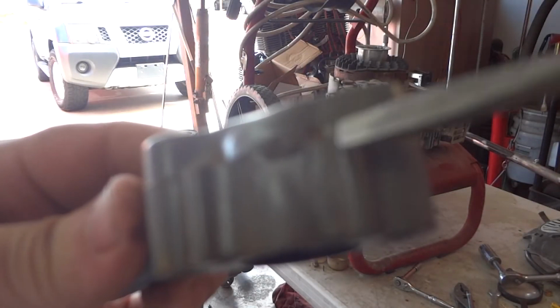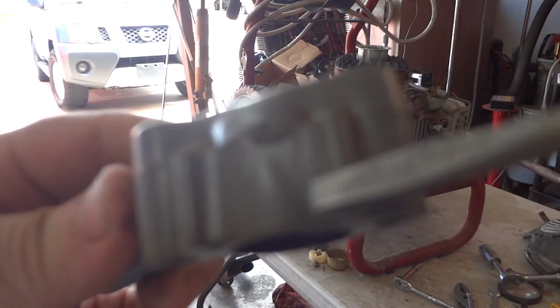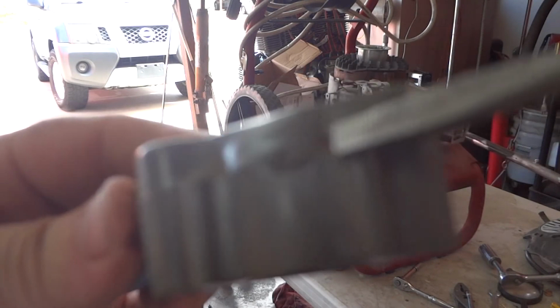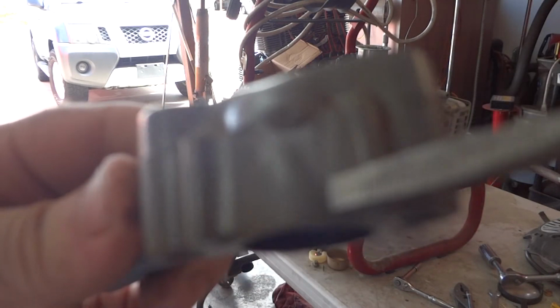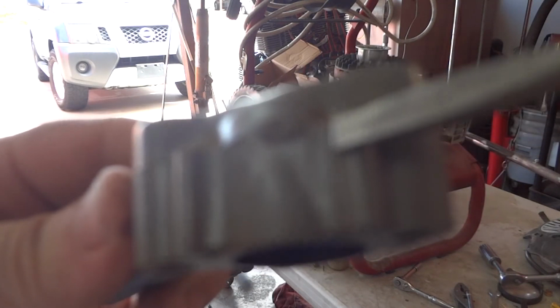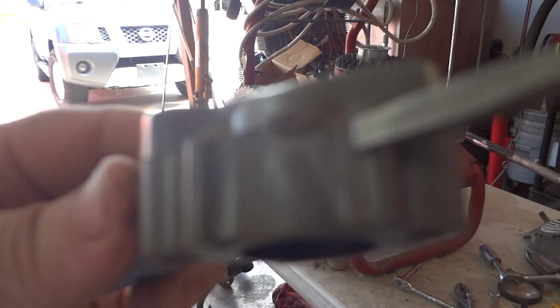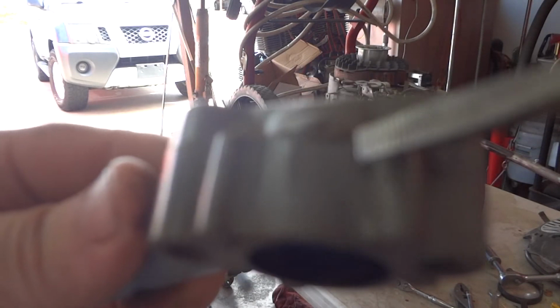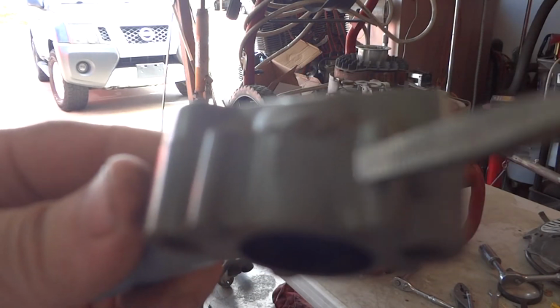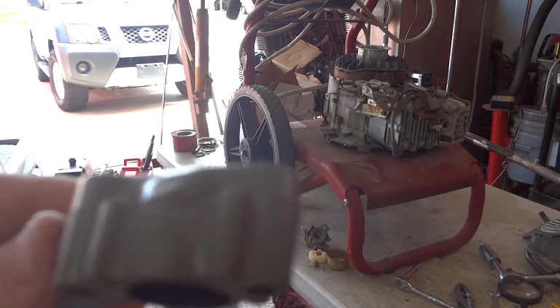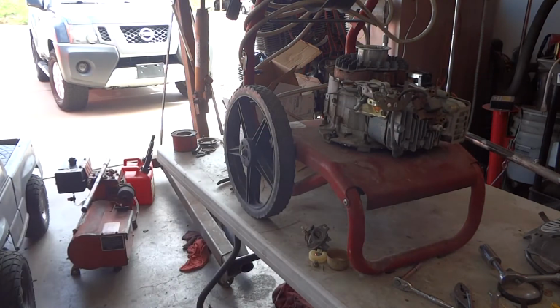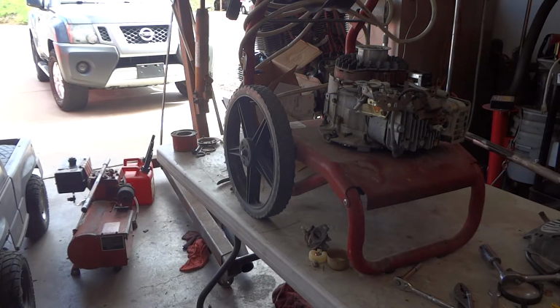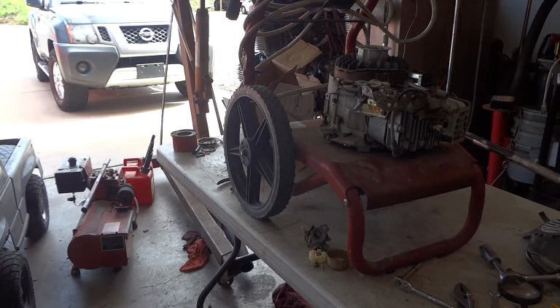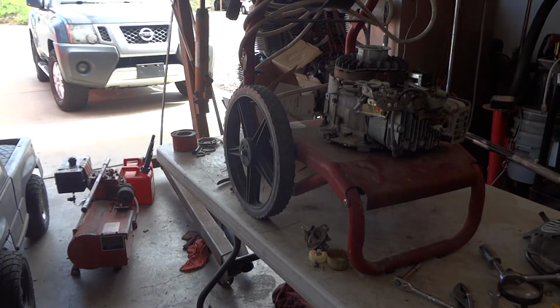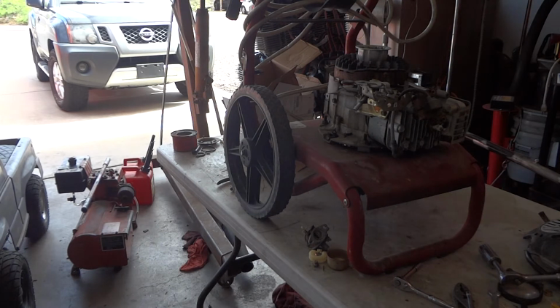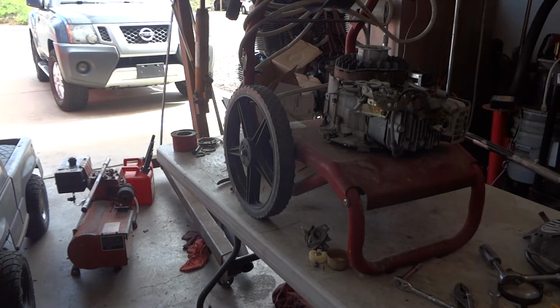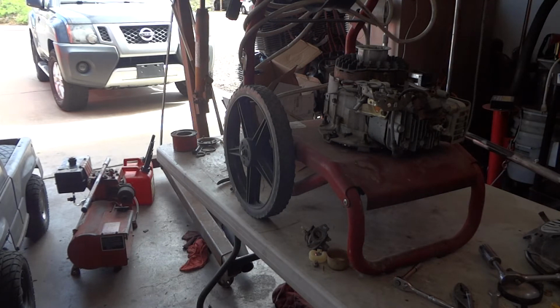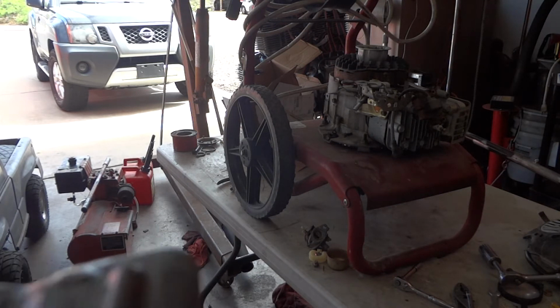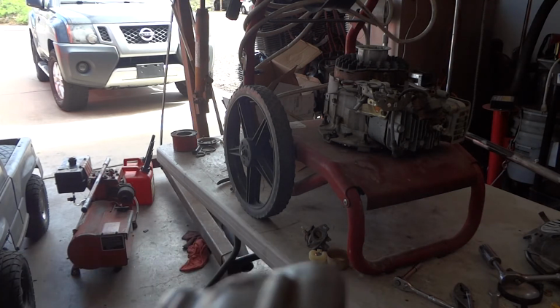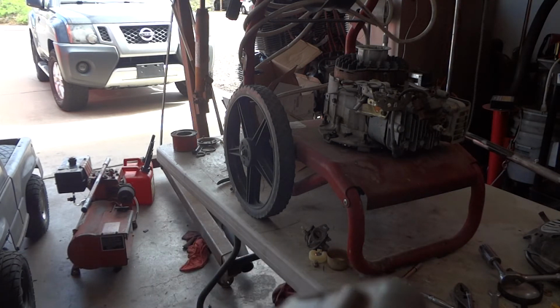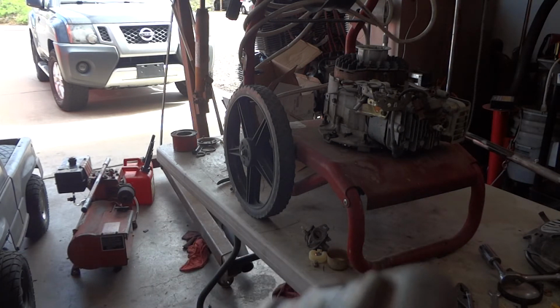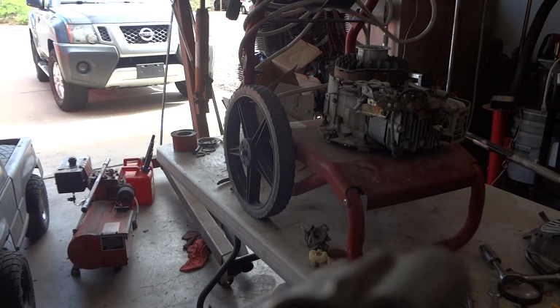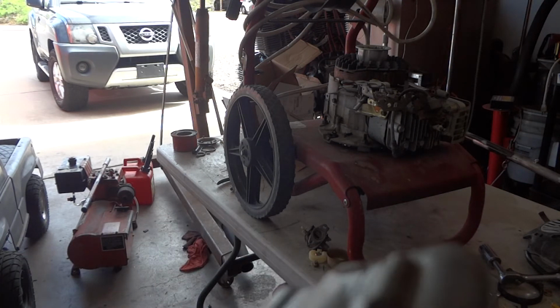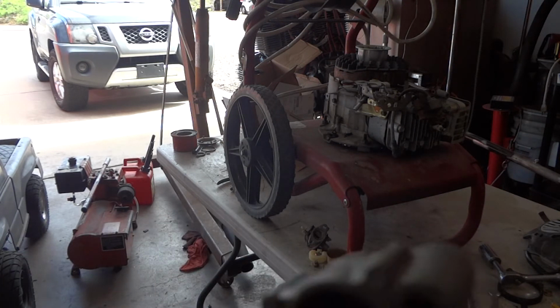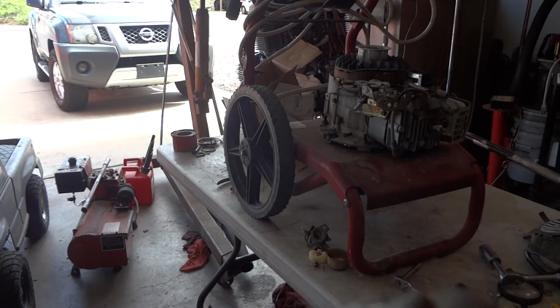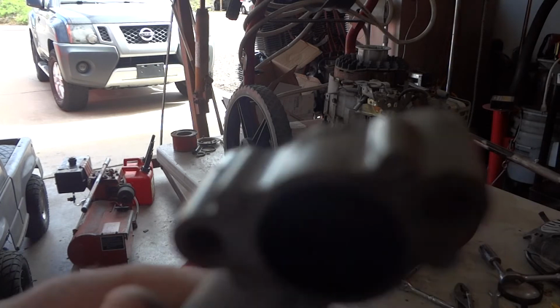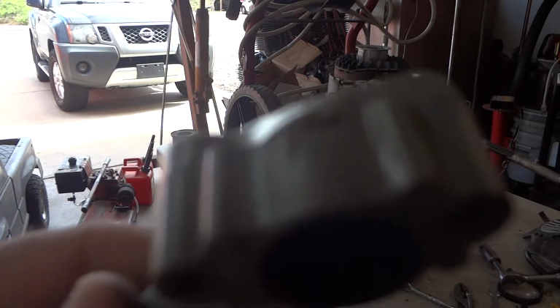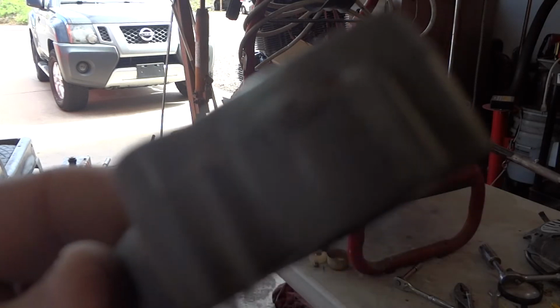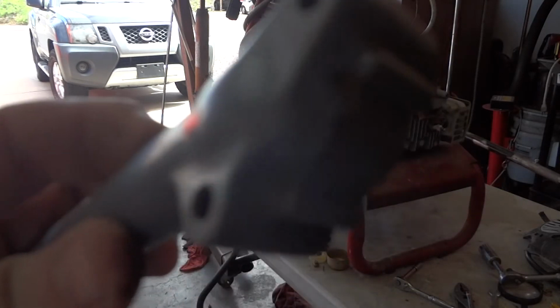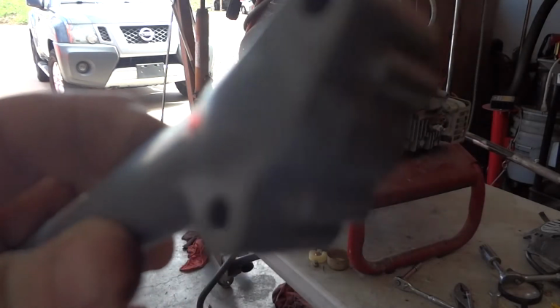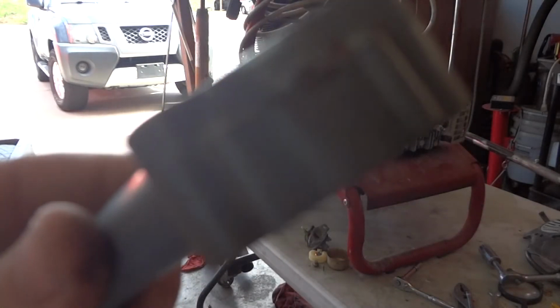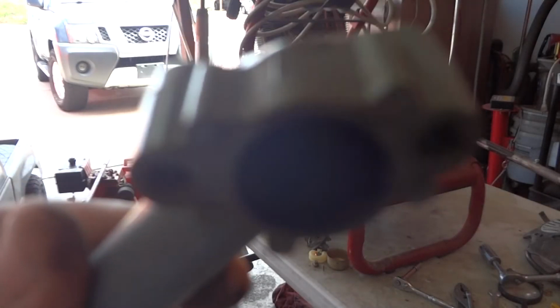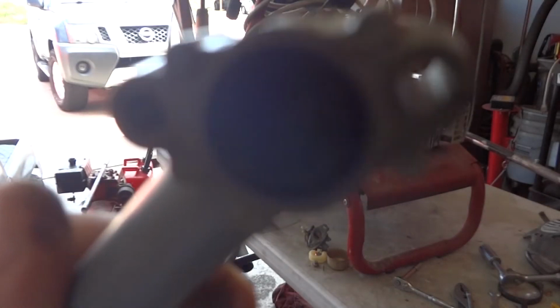Yeah, it's right here. It's not horrible — I don't know how much it's actually leaking — but we'll get it sealed up and go from there.